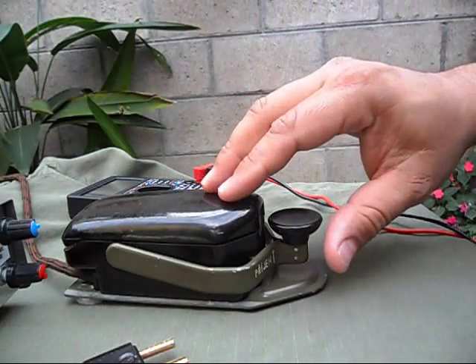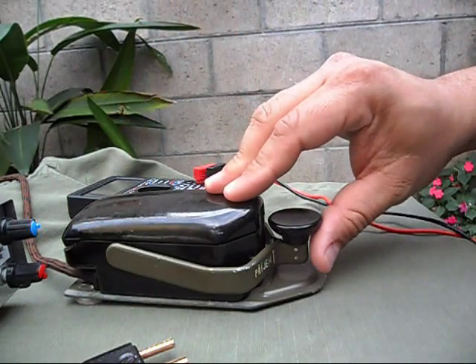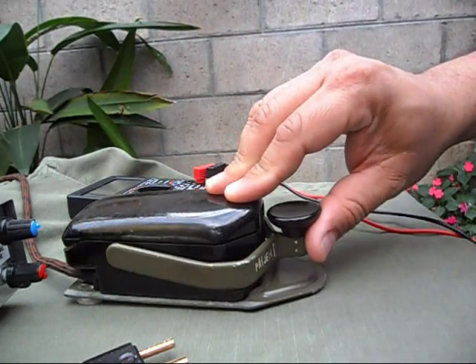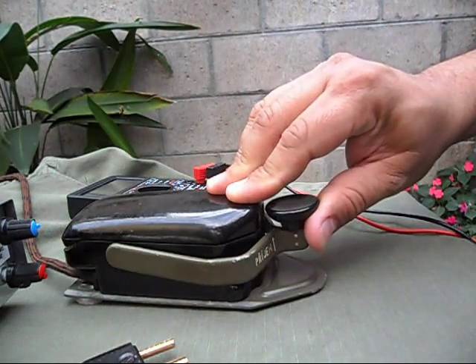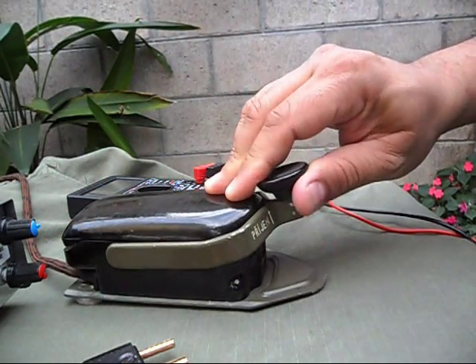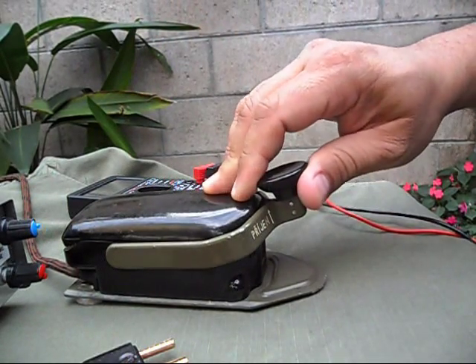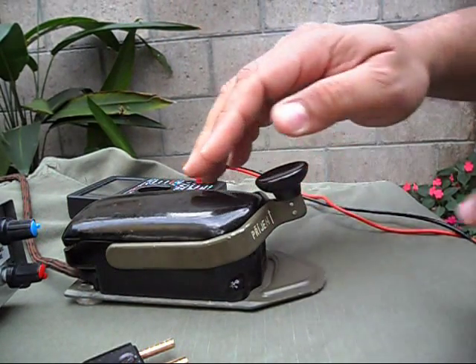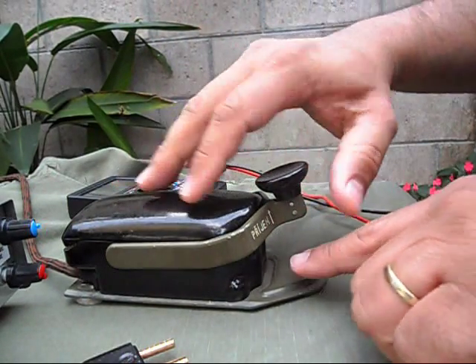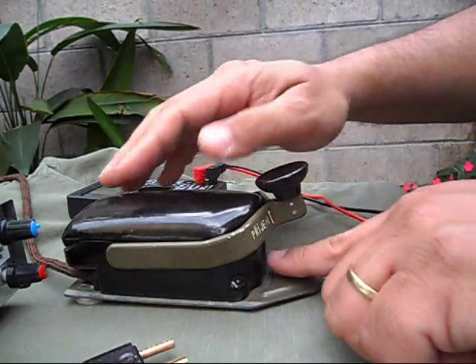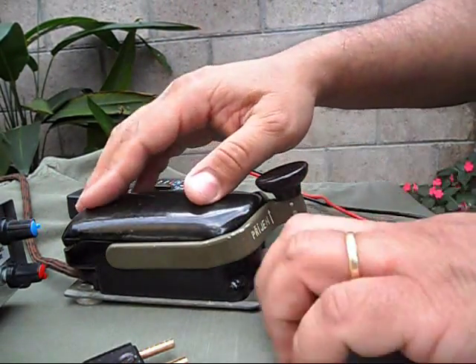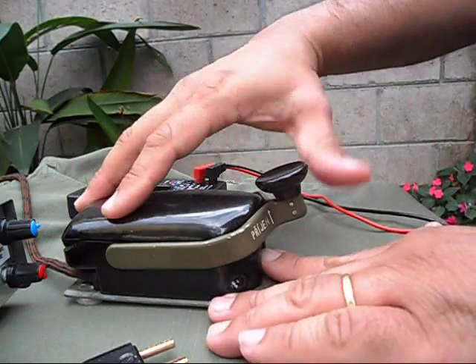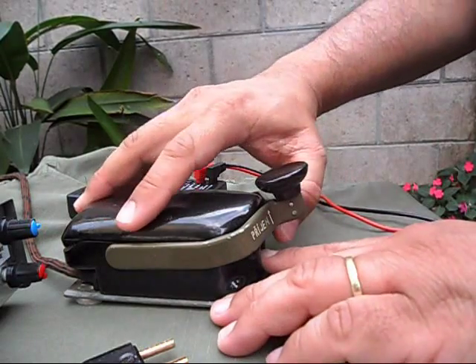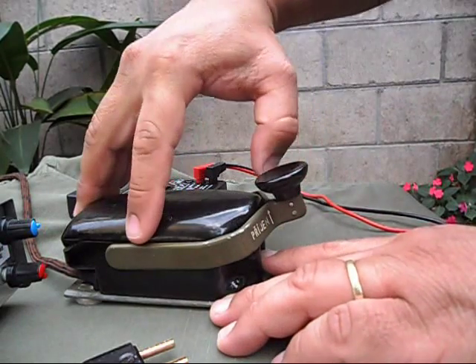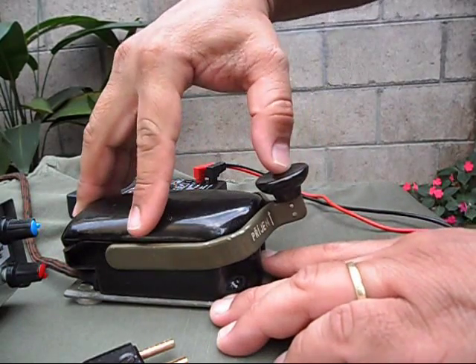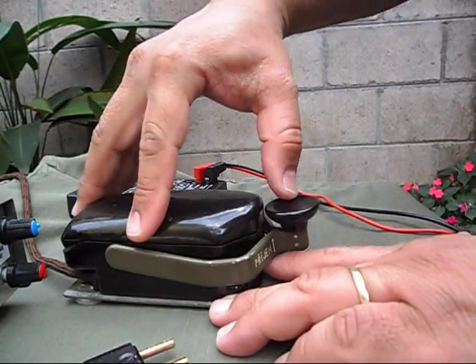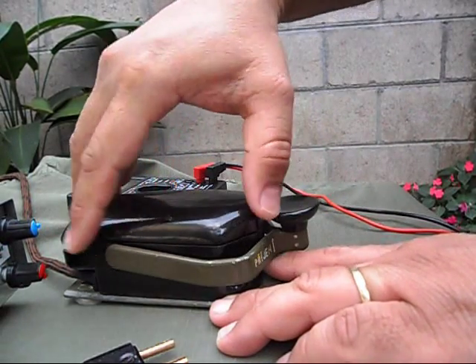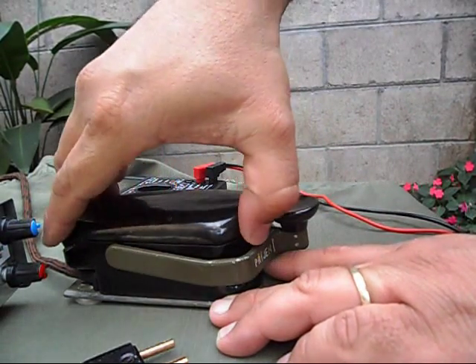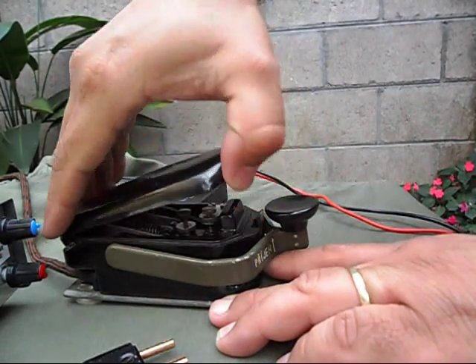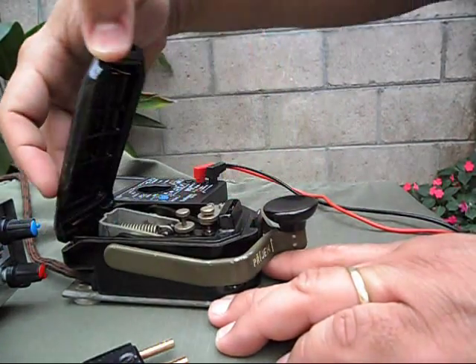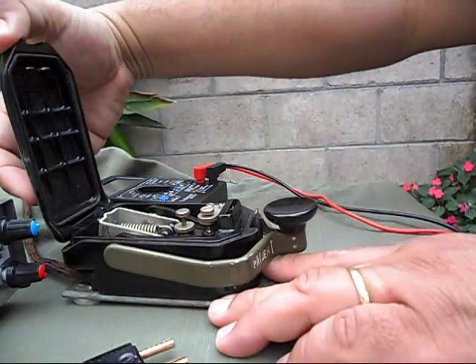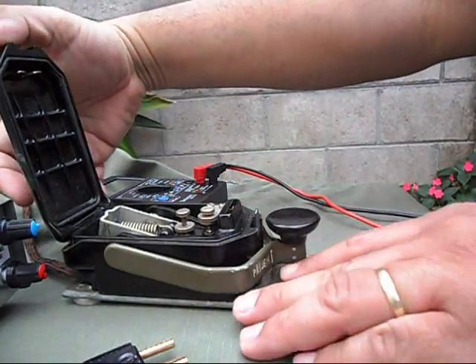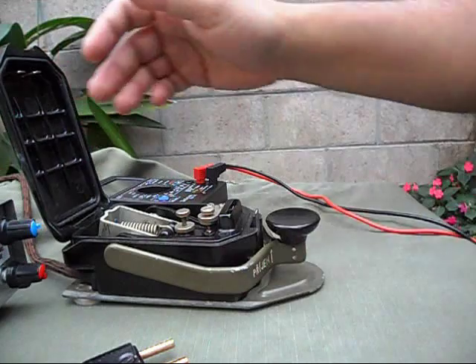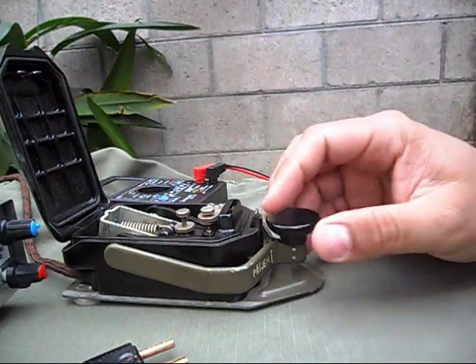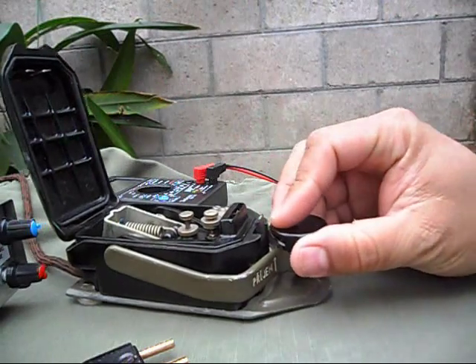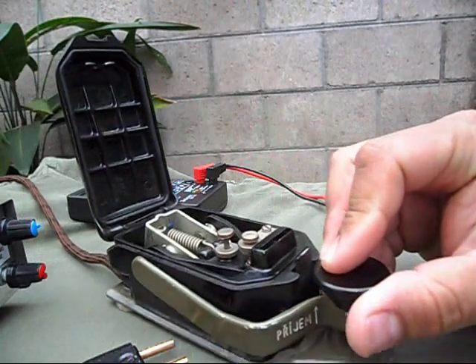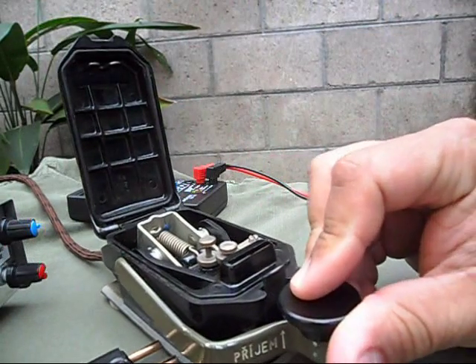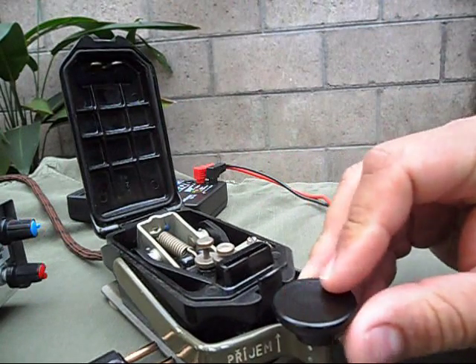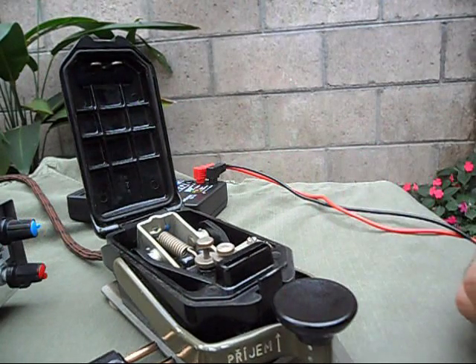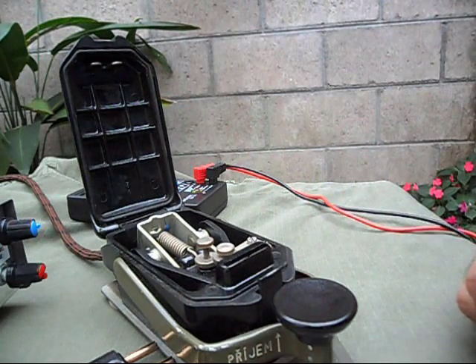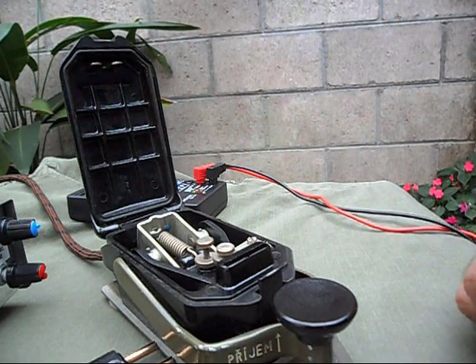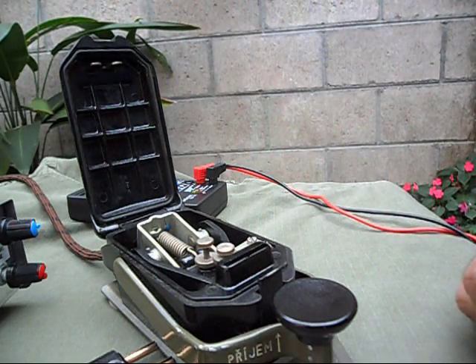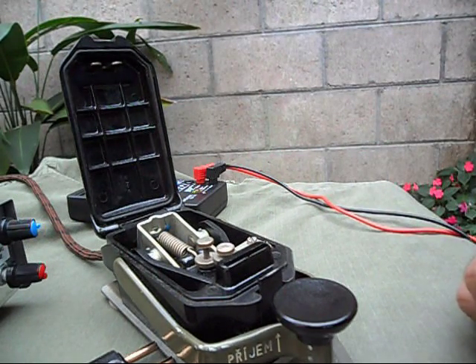And you can open it by lifting, pressing down here, putting it down here, and open. Here you can see the interior.